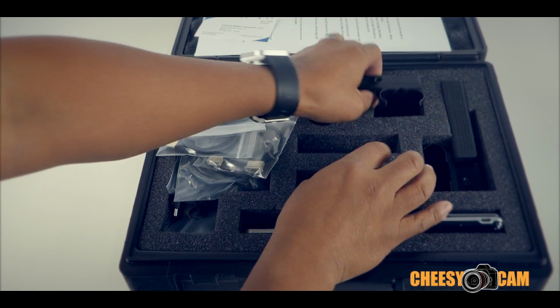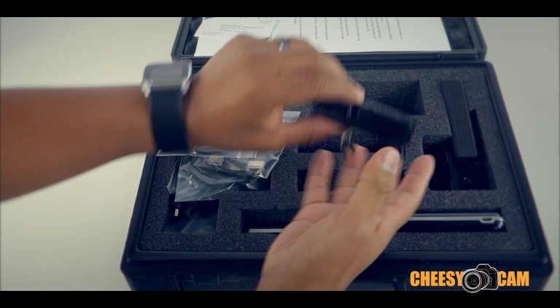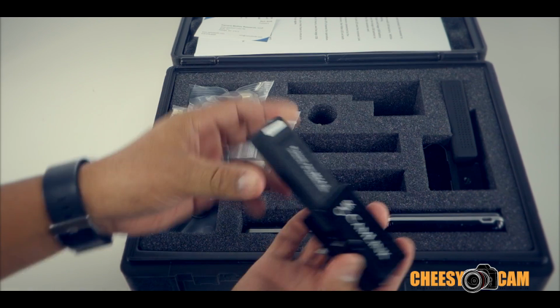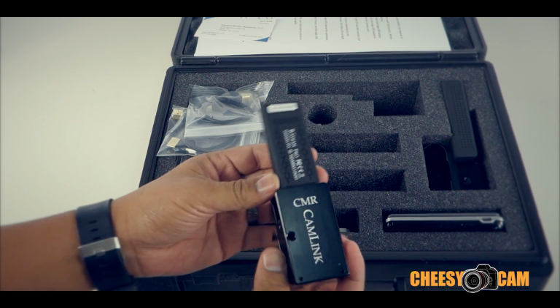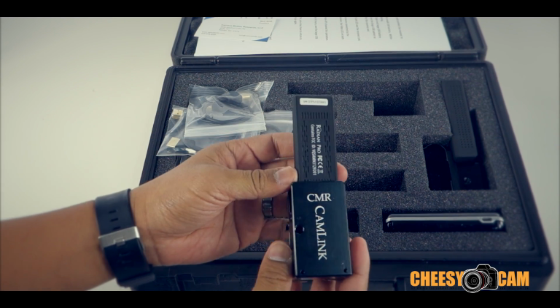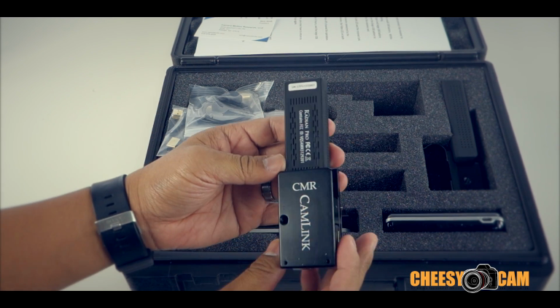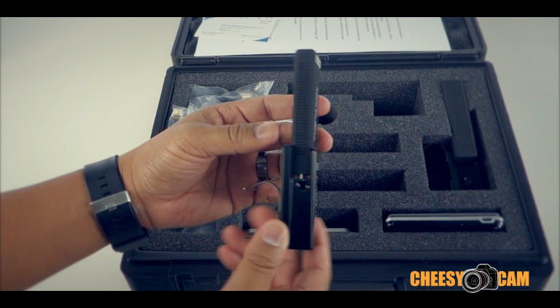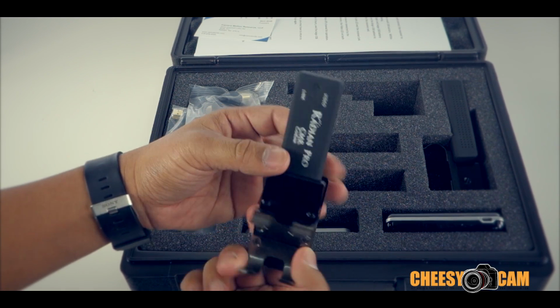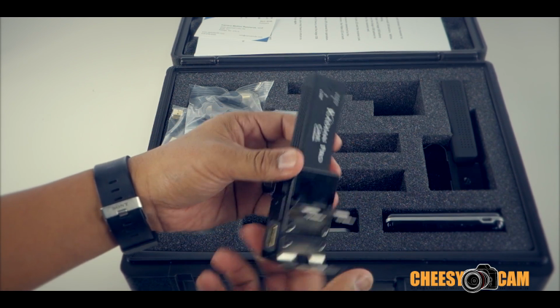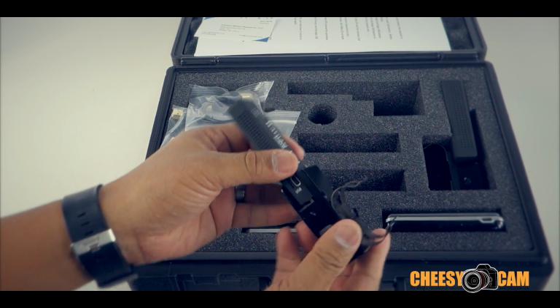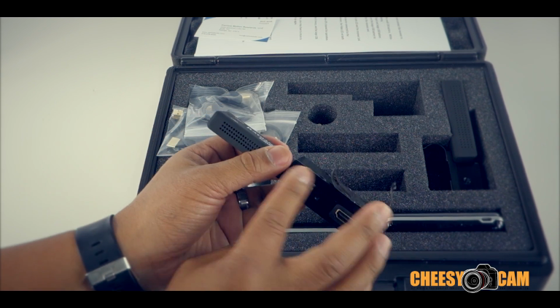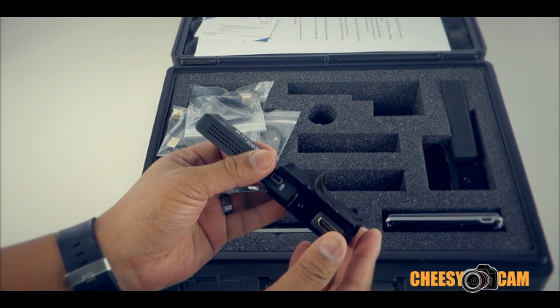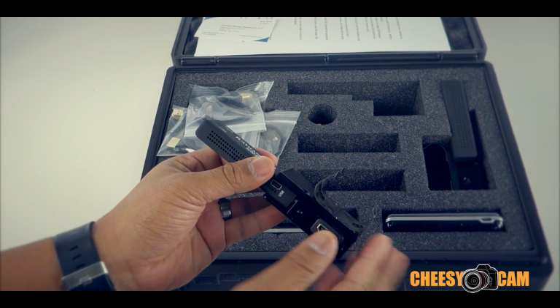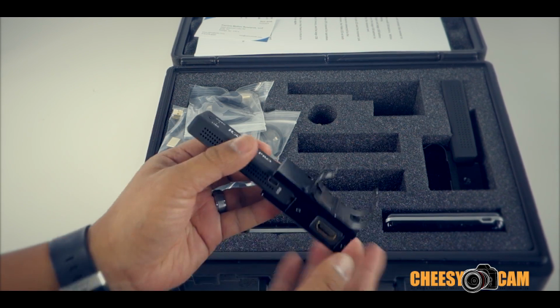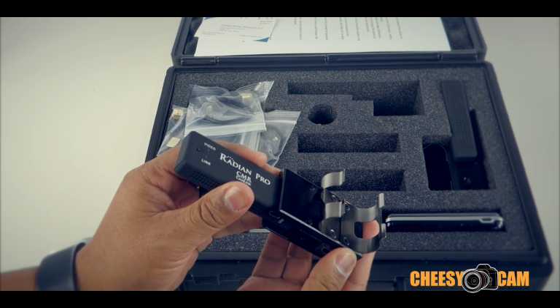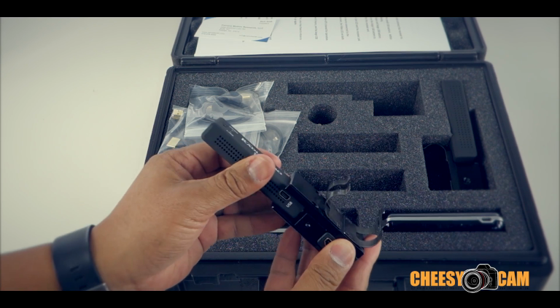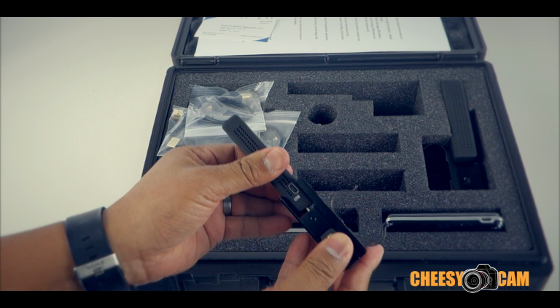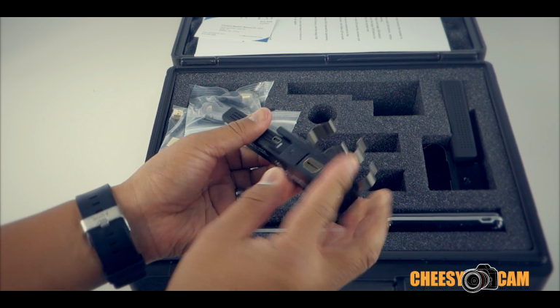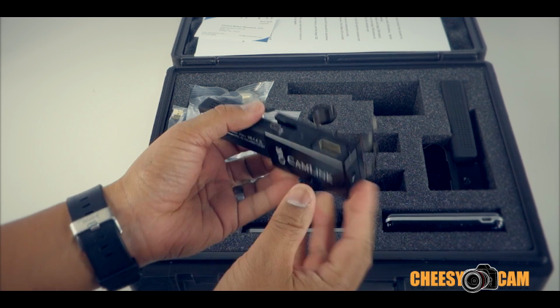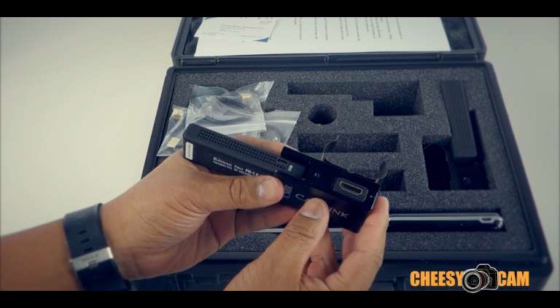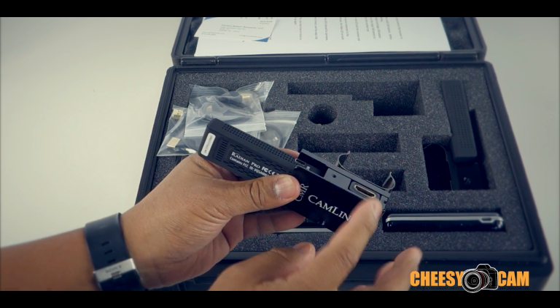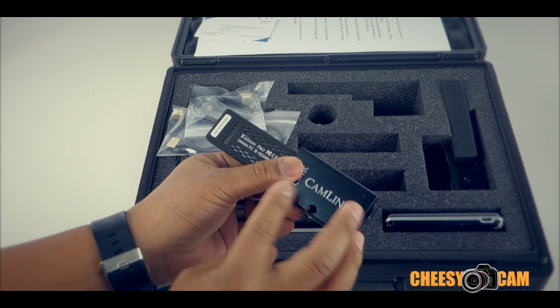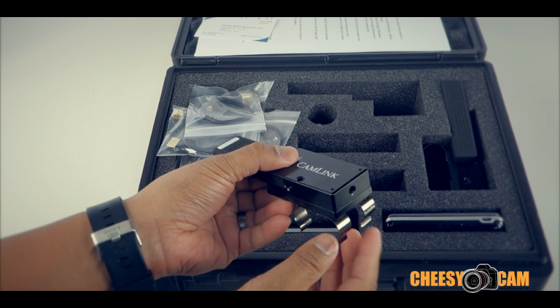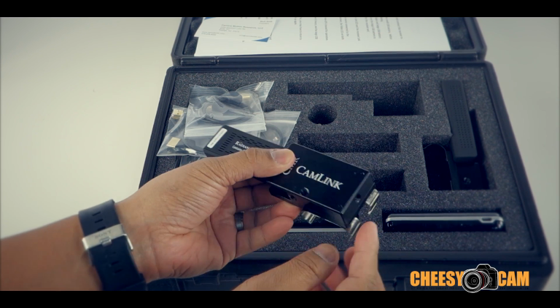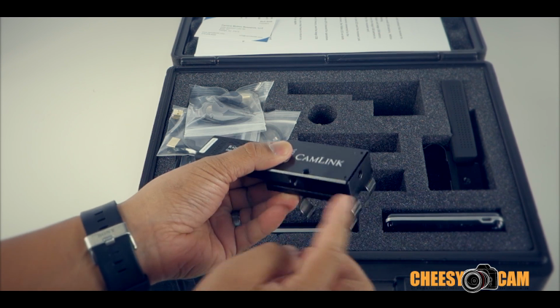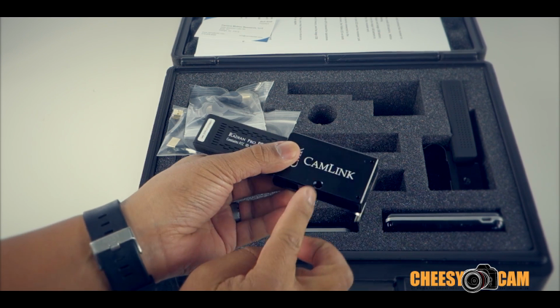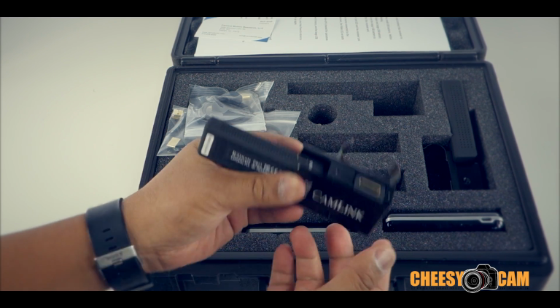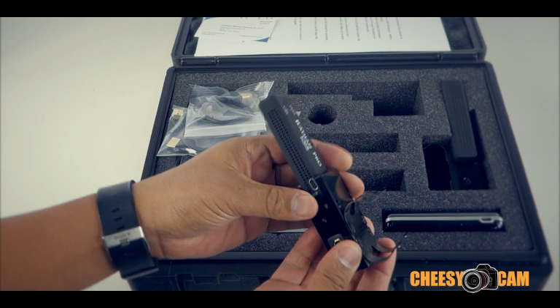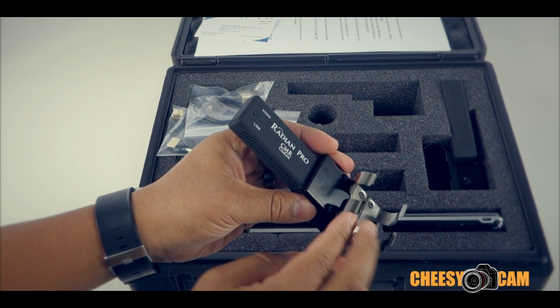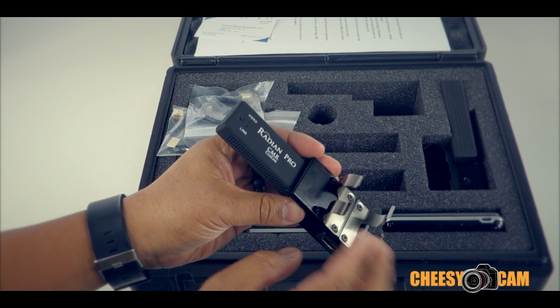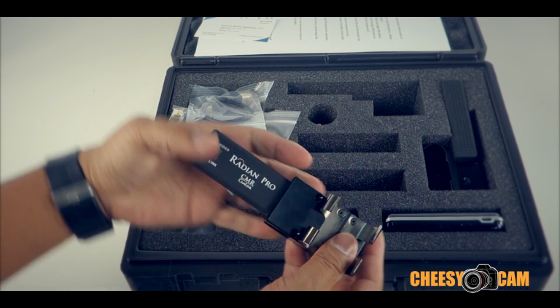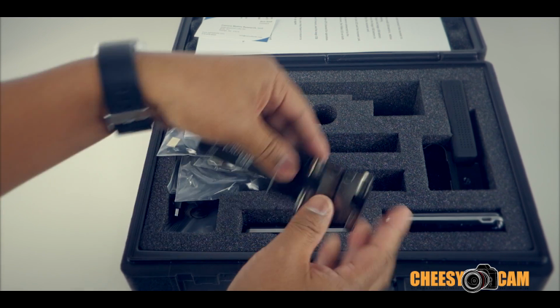Here you have the transmitter, which is a lot smaller. Again, everything's all built into this little aluminum block with a lot of mounting options. Battery clip is over here.